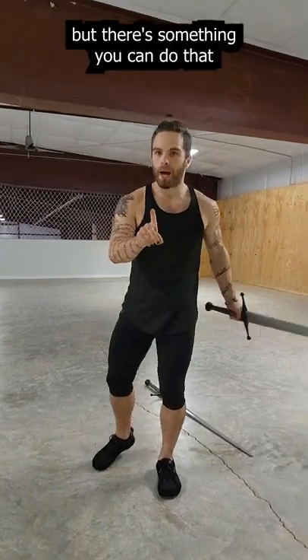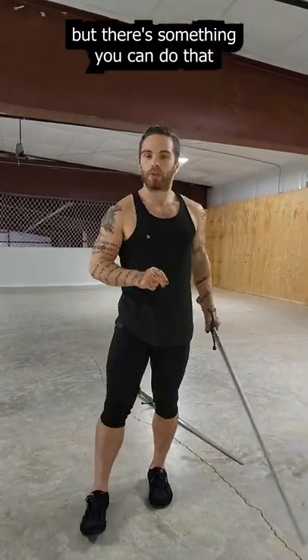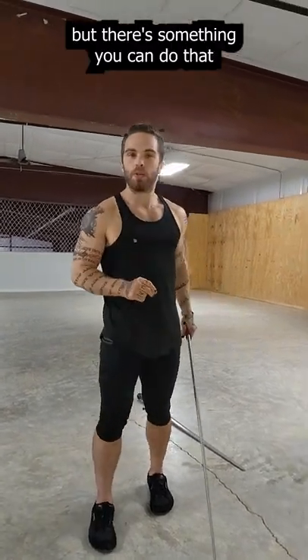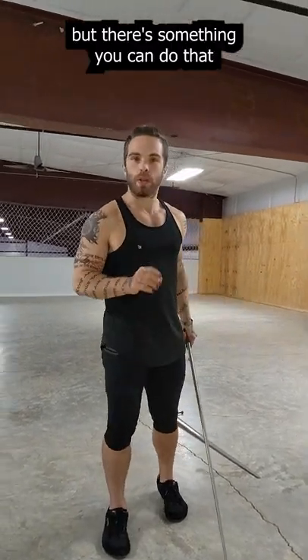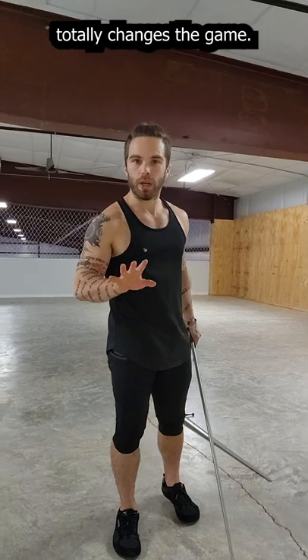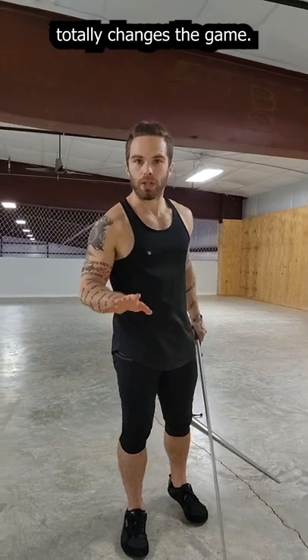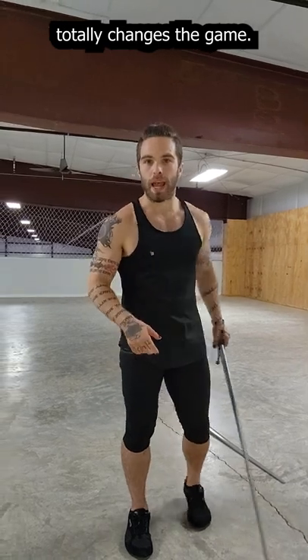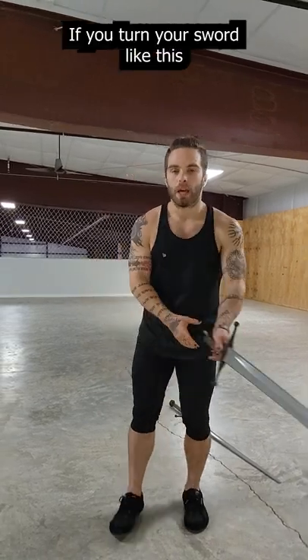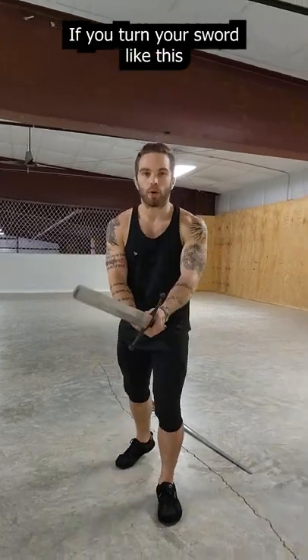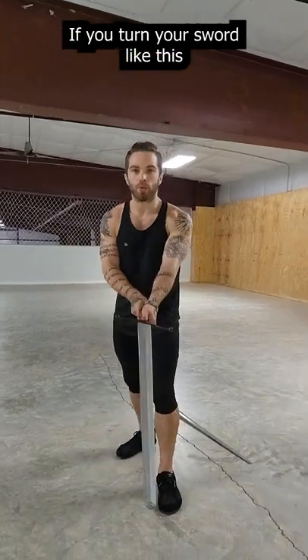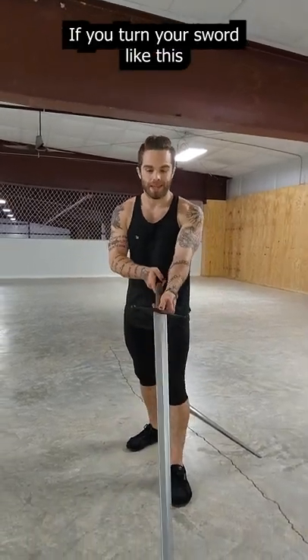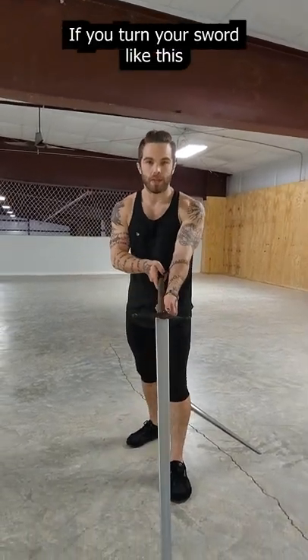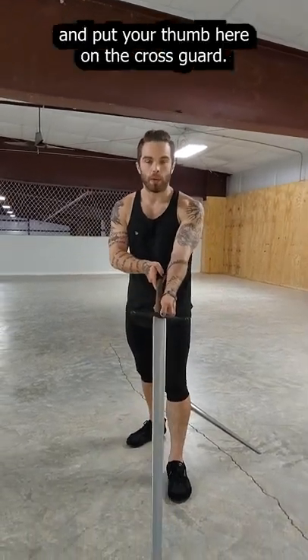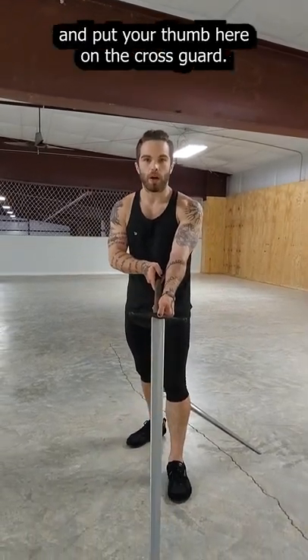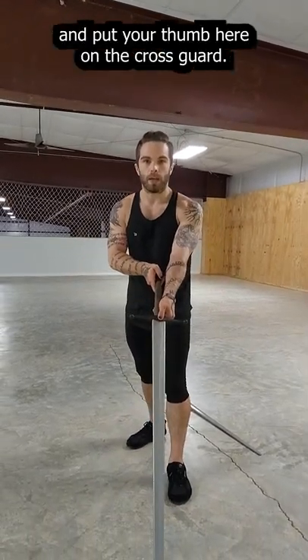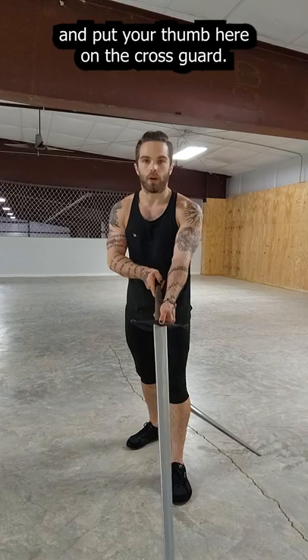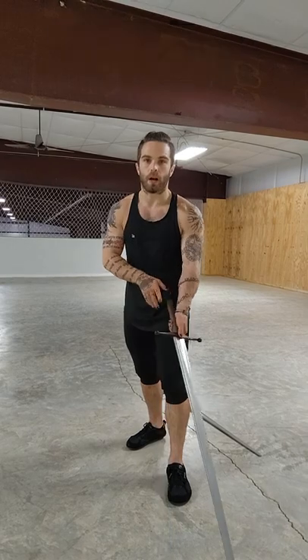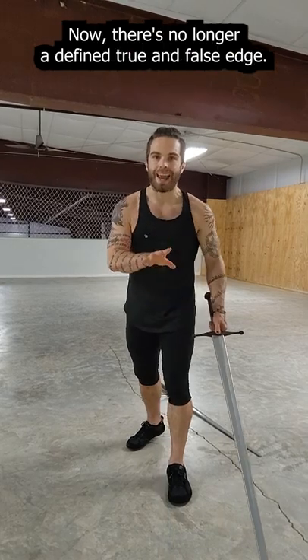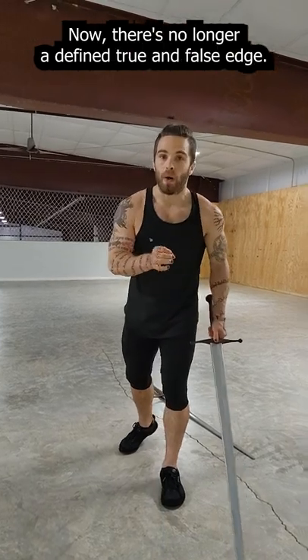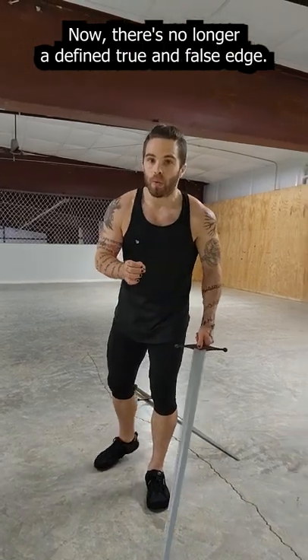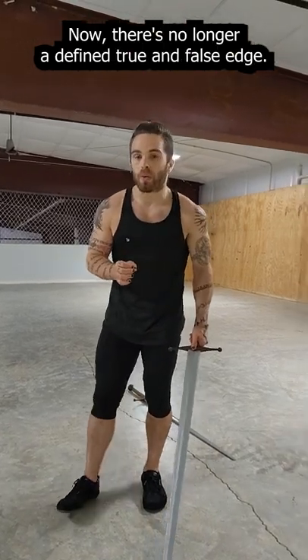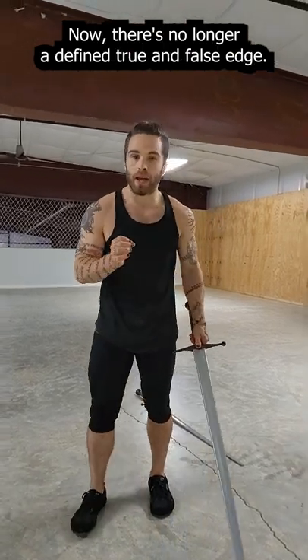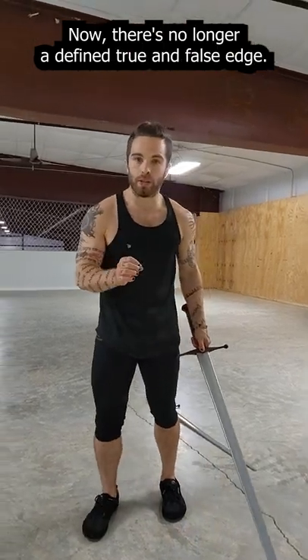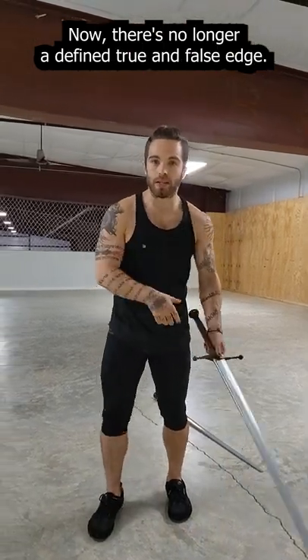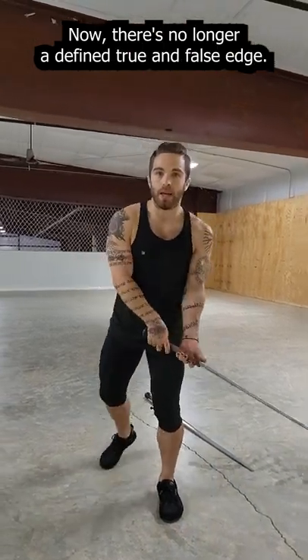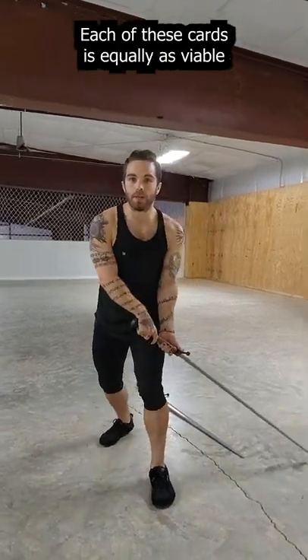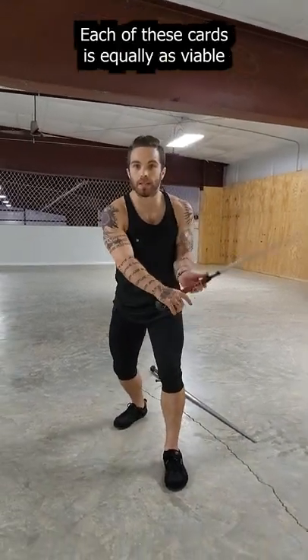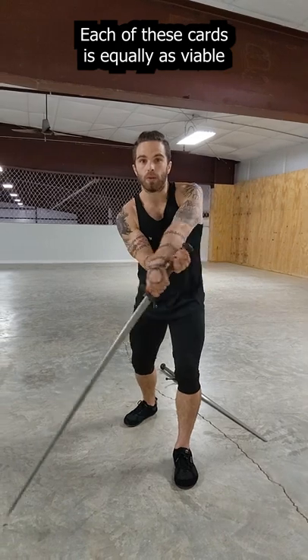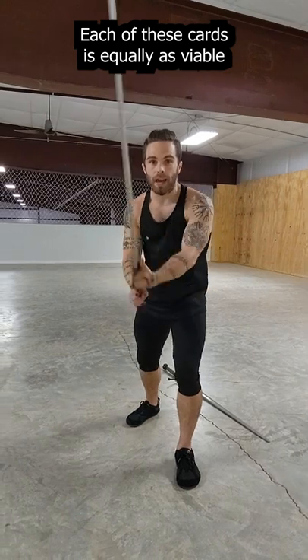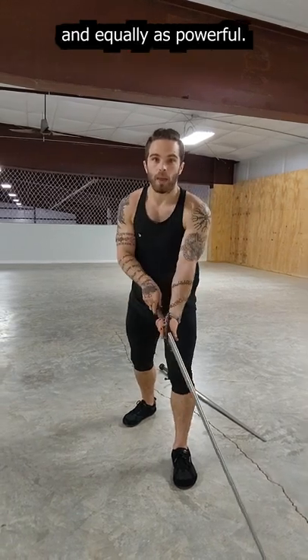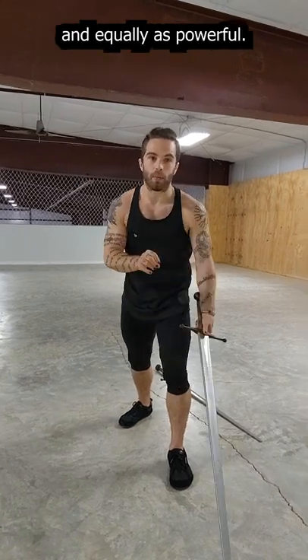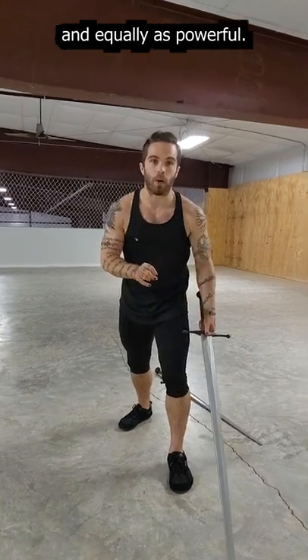But there's something you can do that totally changes the game. If you turn your sword like this and put your thumb here on the cross guard, now there's no longer a defined true edge and false edge. Each of these cuts is equally as viable and equally as powerful.